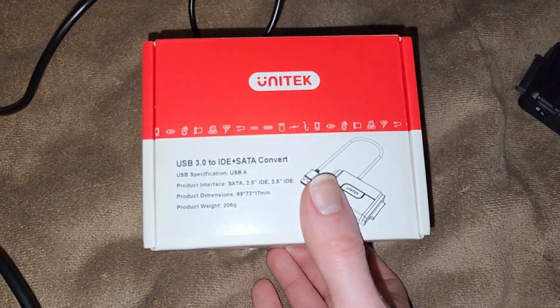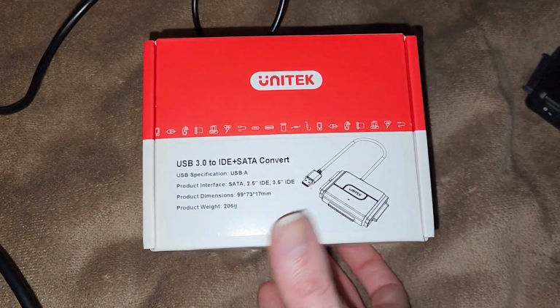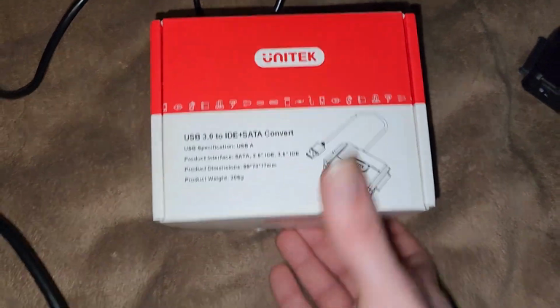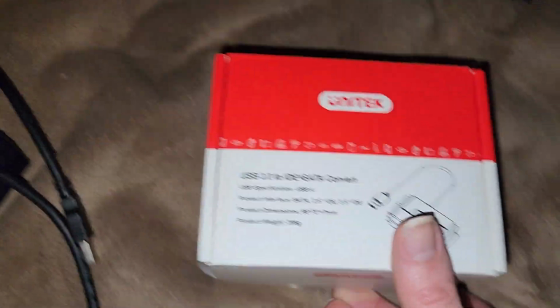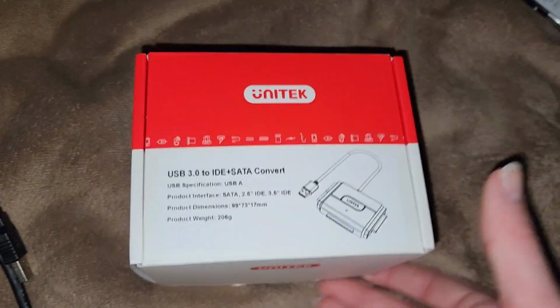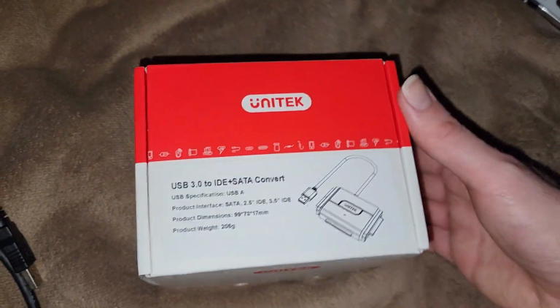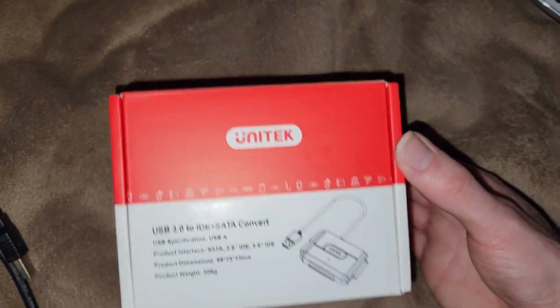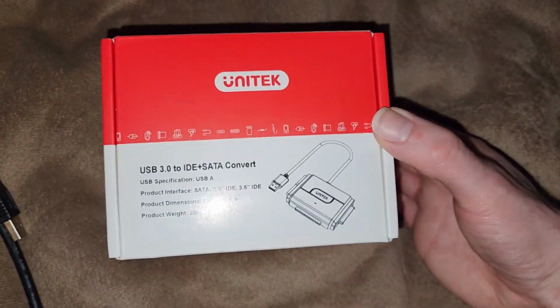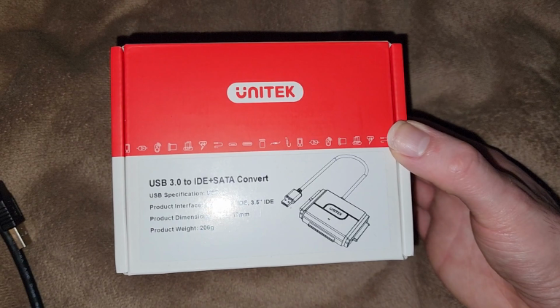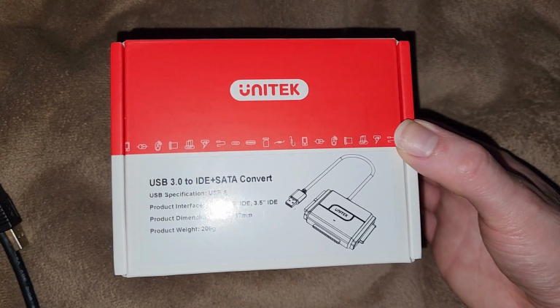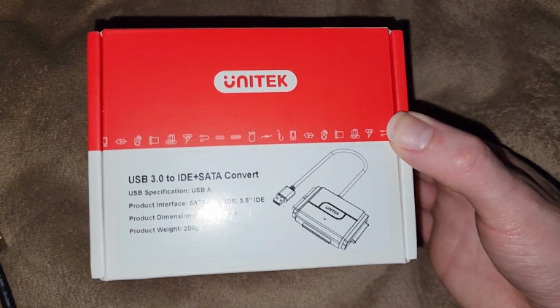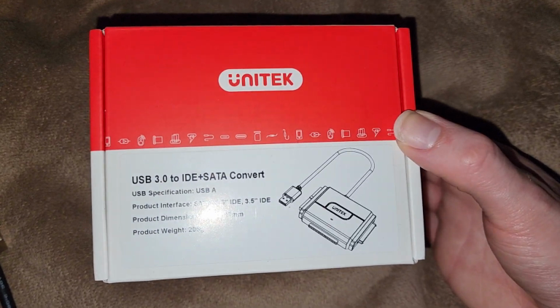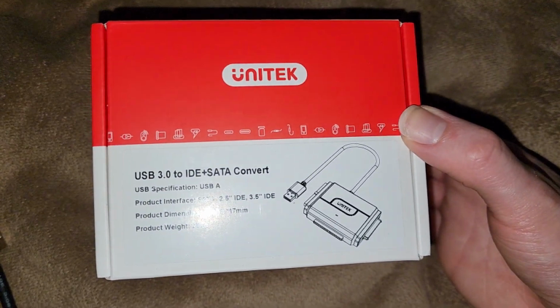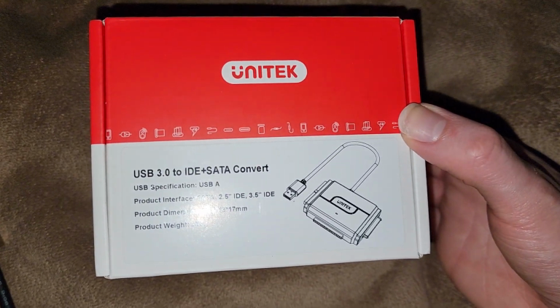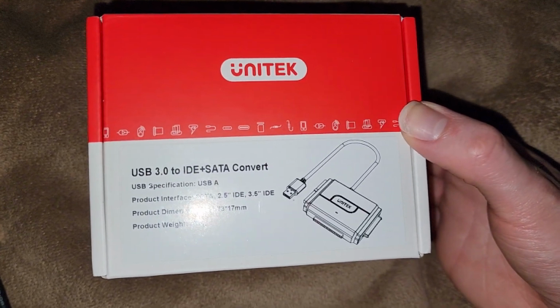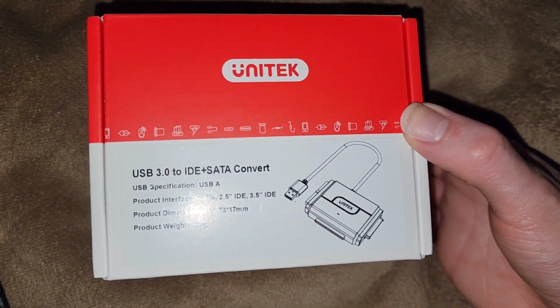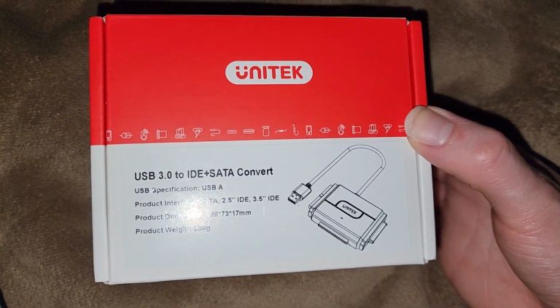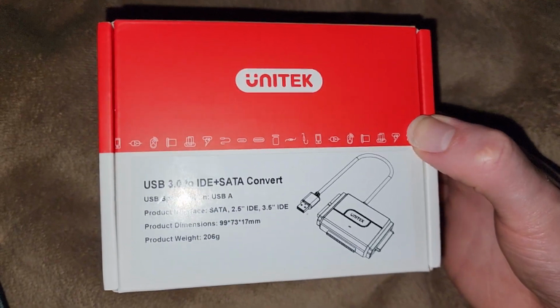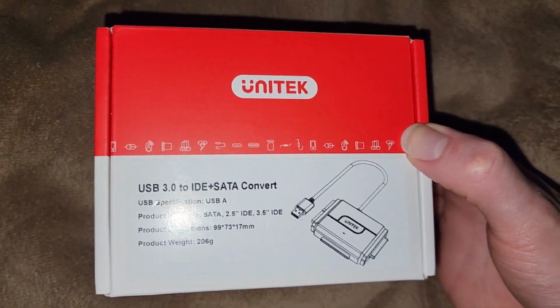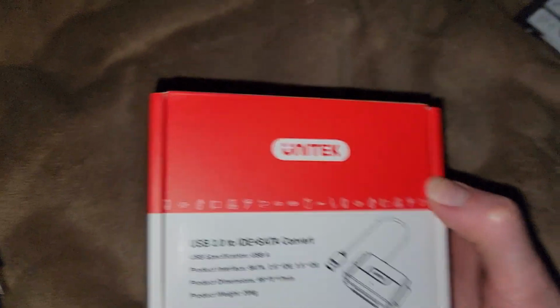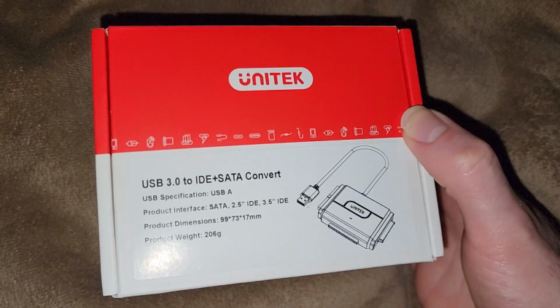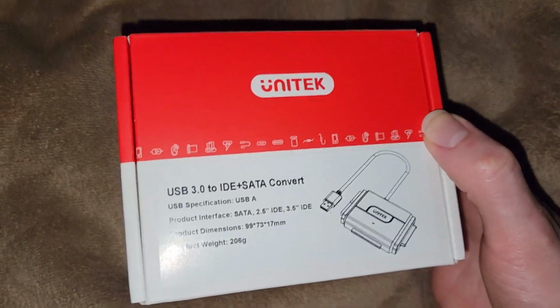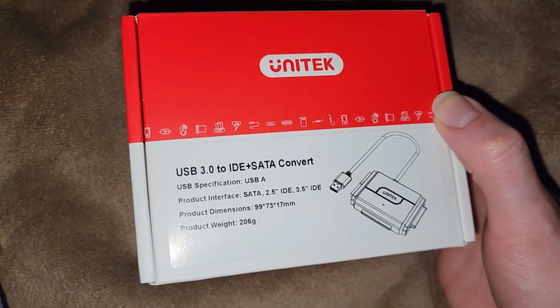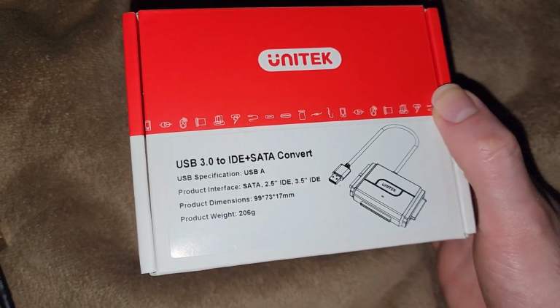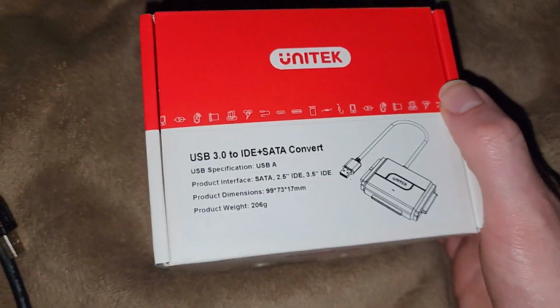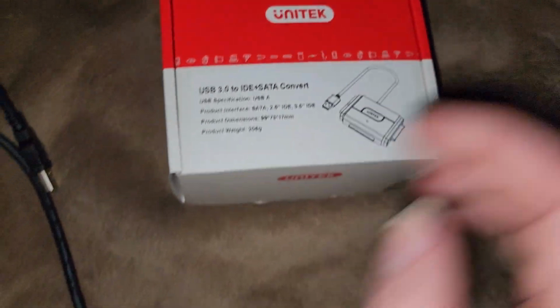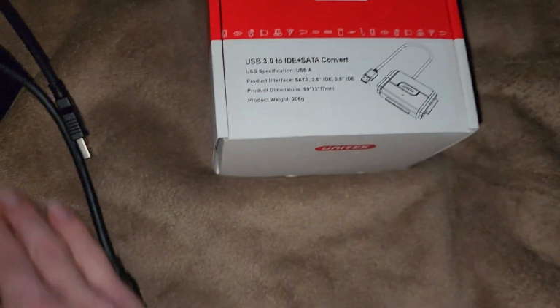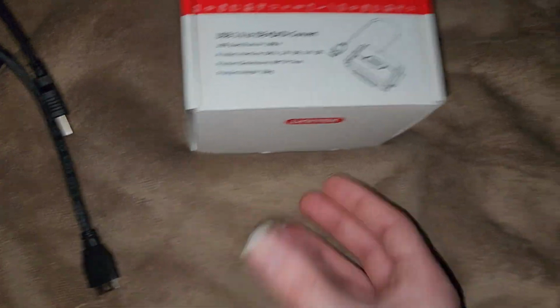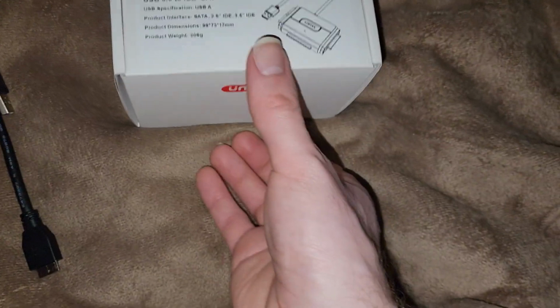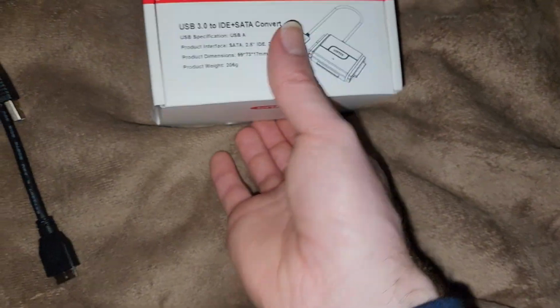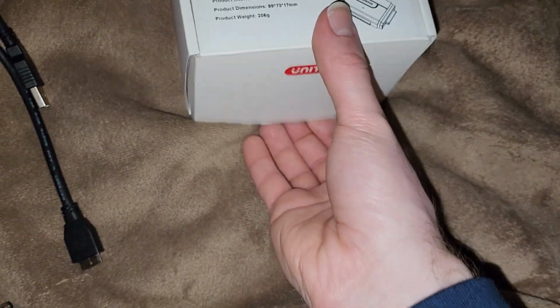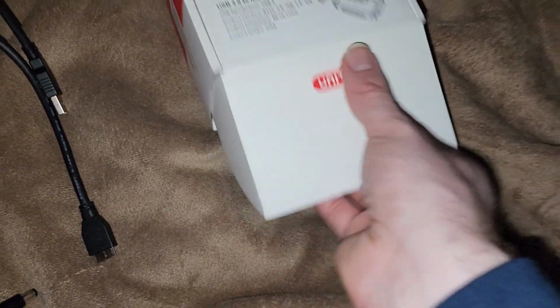Because I have a newer style — Unitech USB 3.0 to SATA IDE combo. So let's unbox it and see what we got.